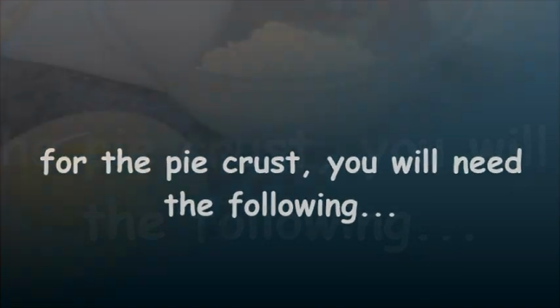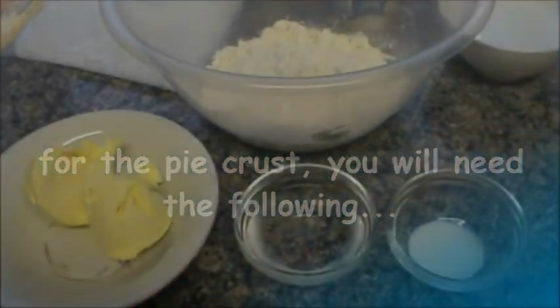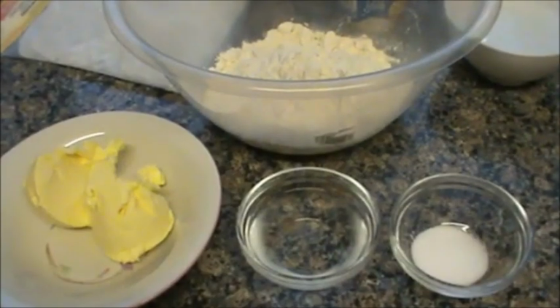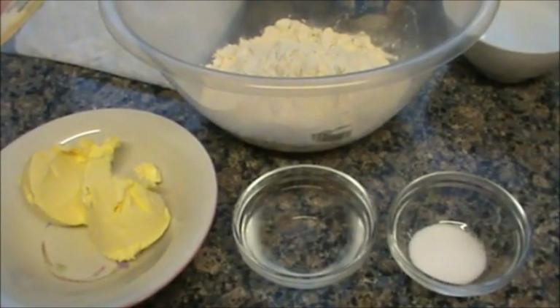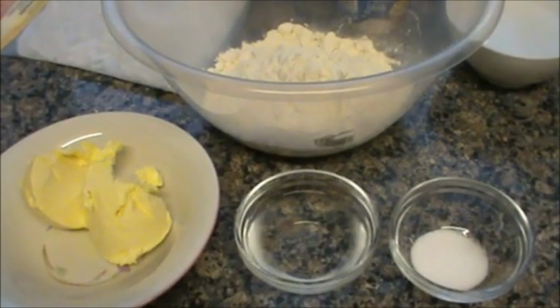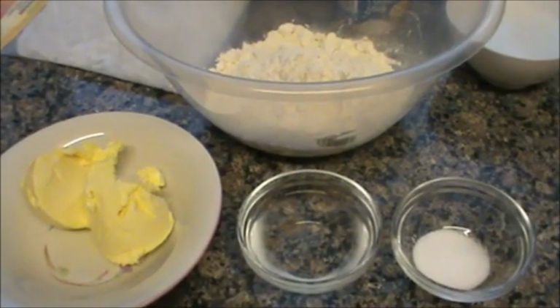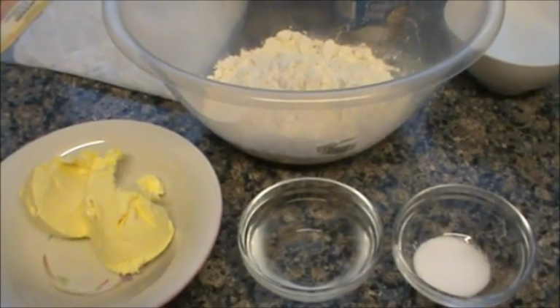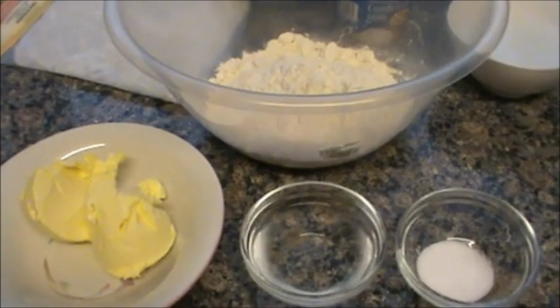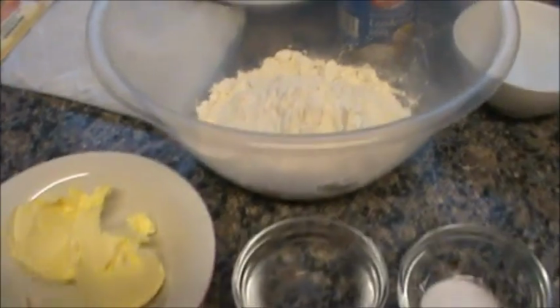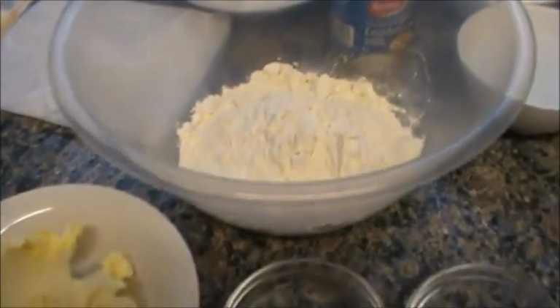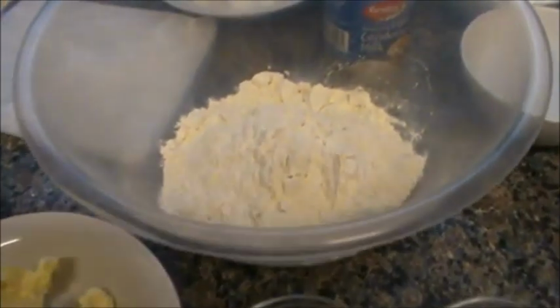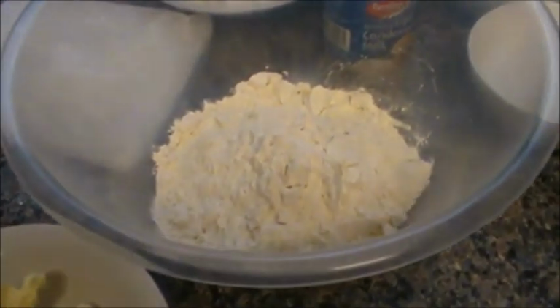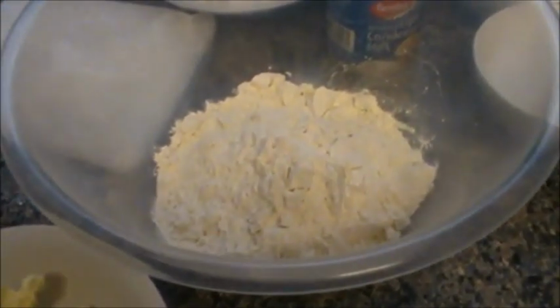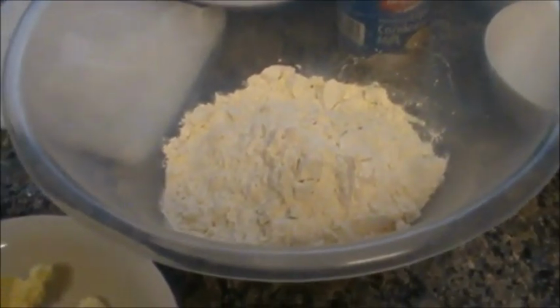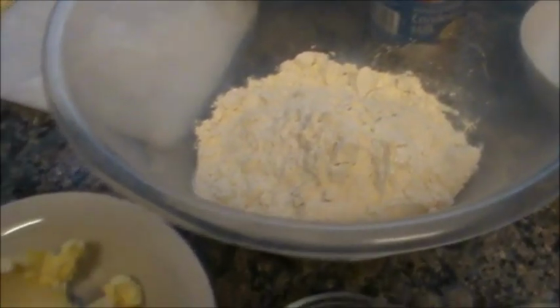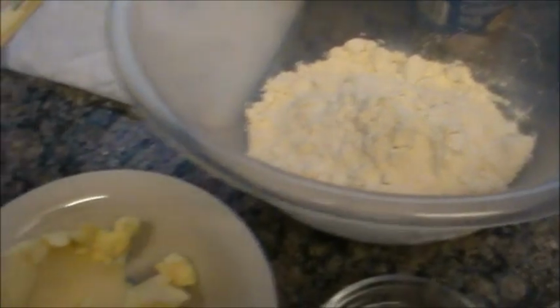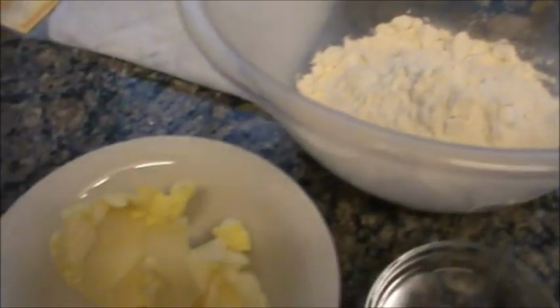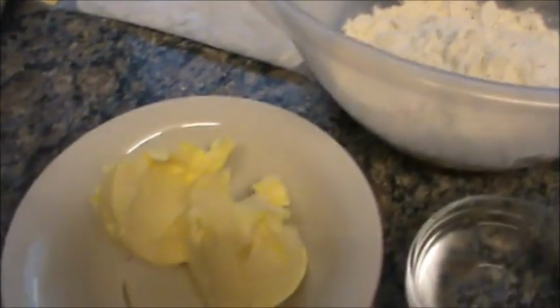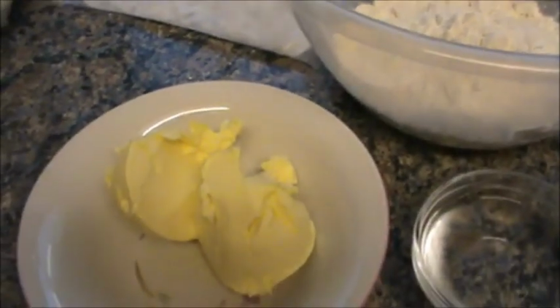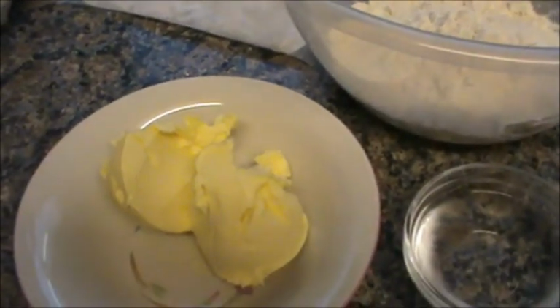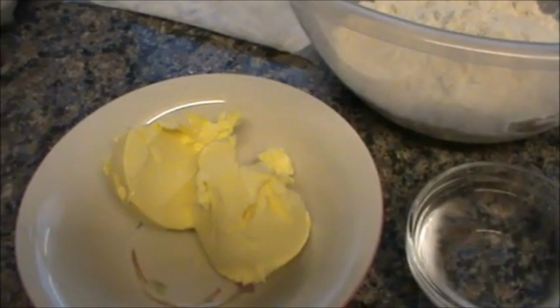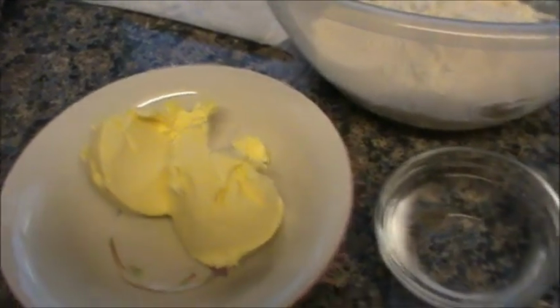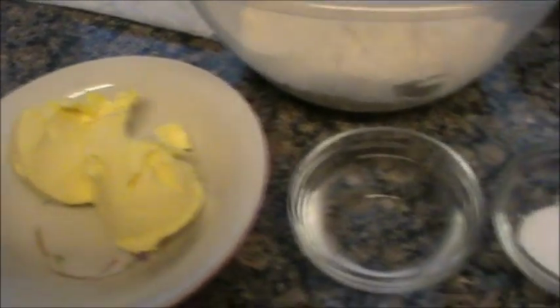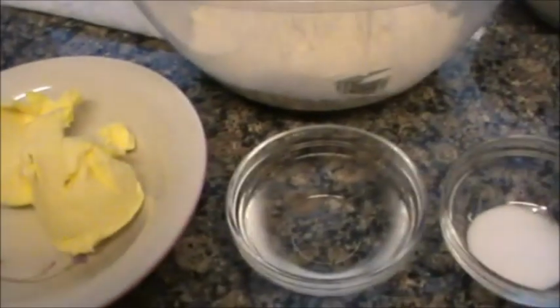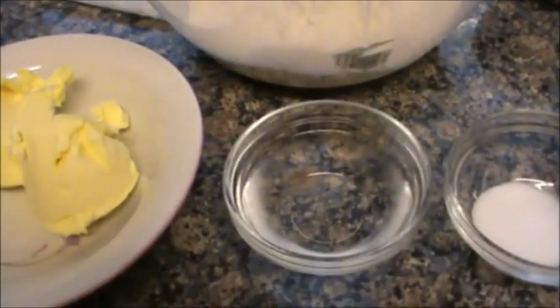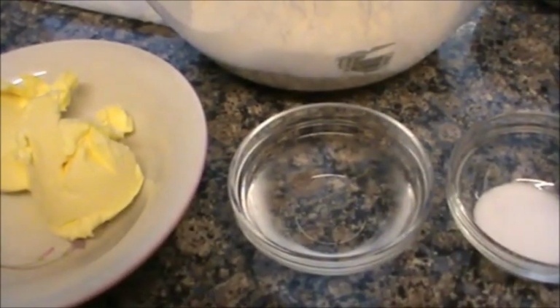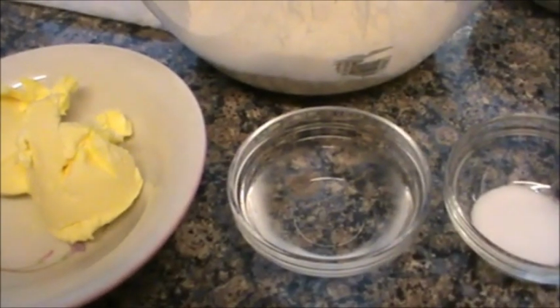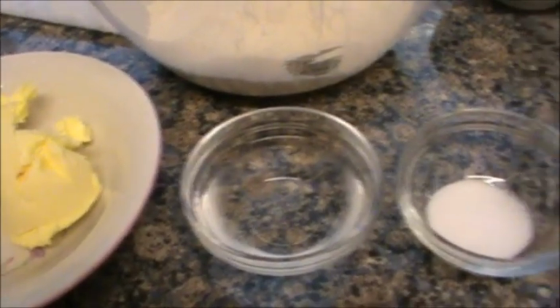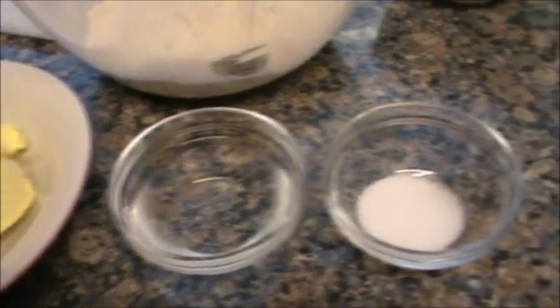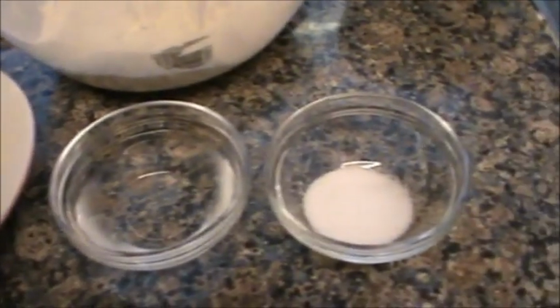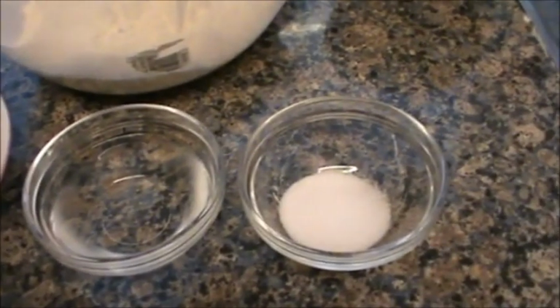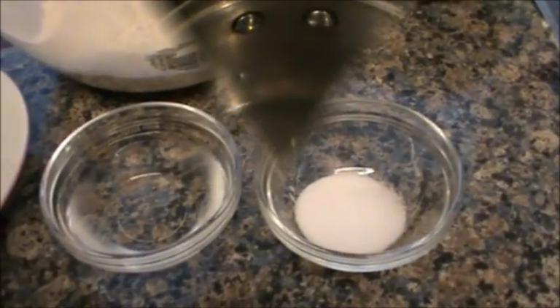Para naman sa ating pie crust, we will need all-purpose flour, sugar, margarine, ice cold water, and salt.